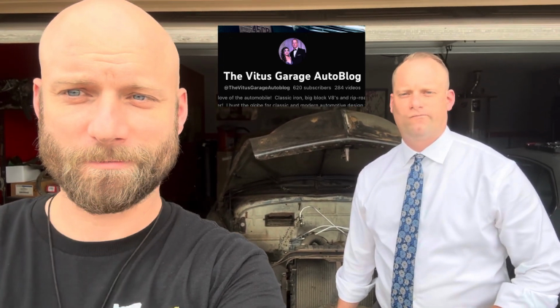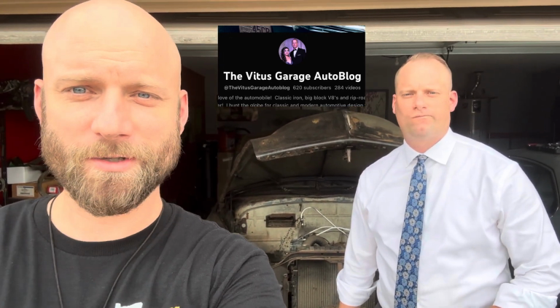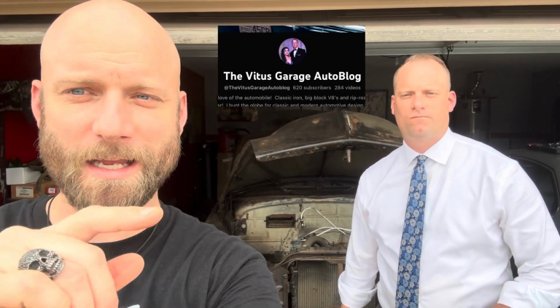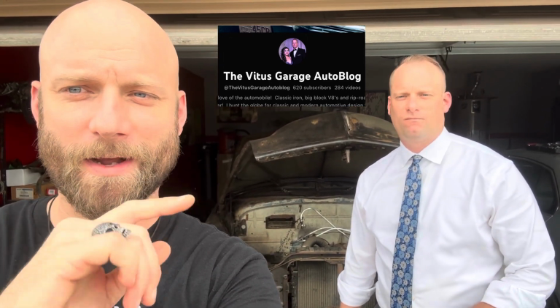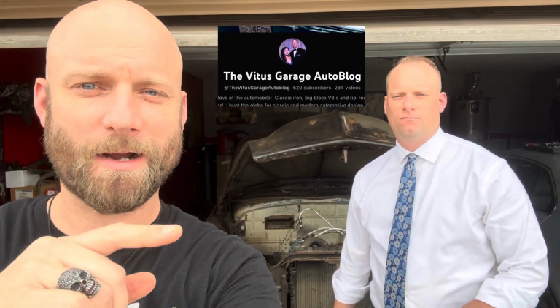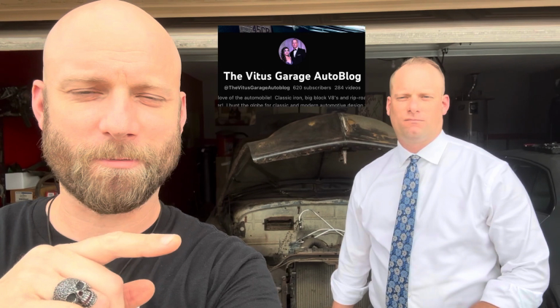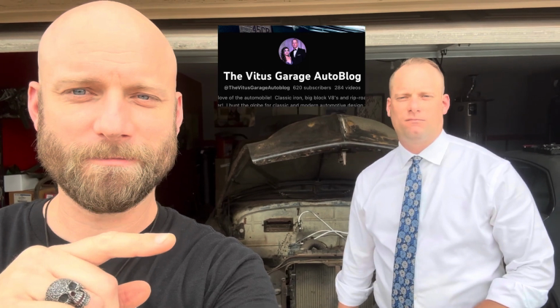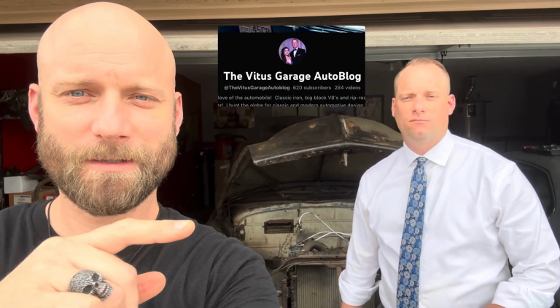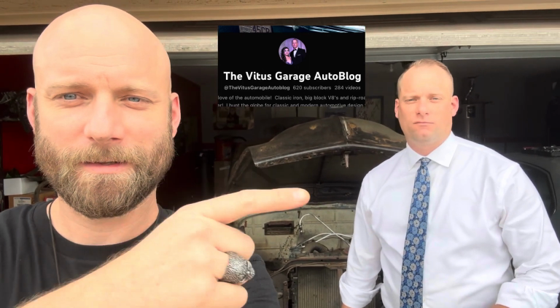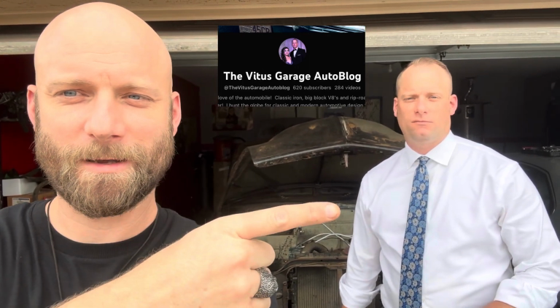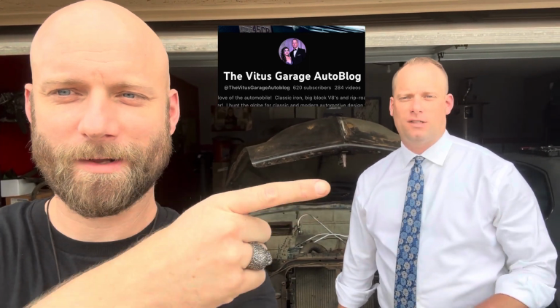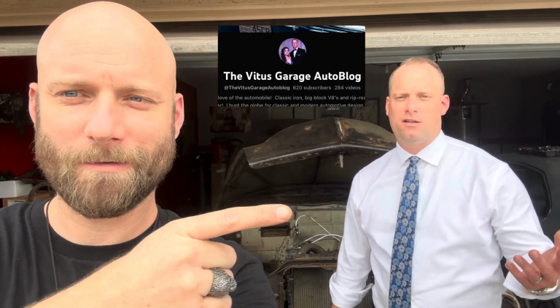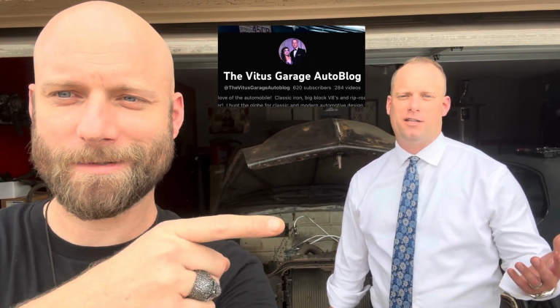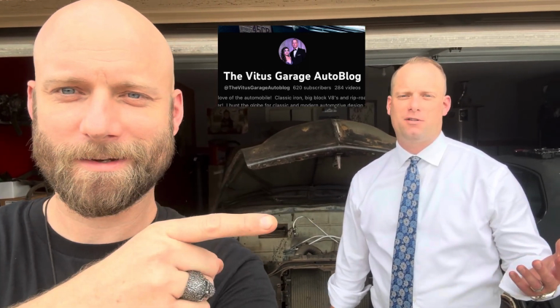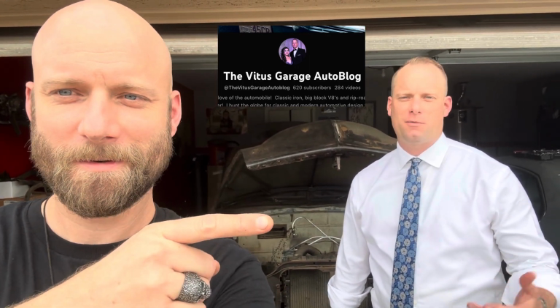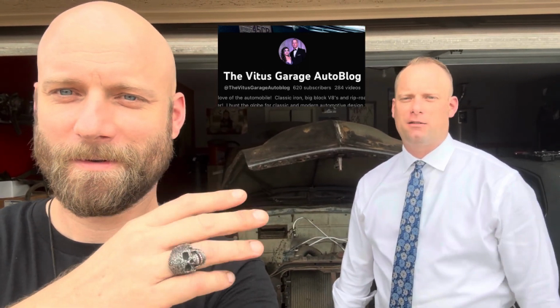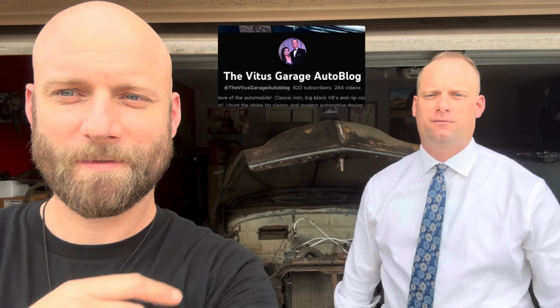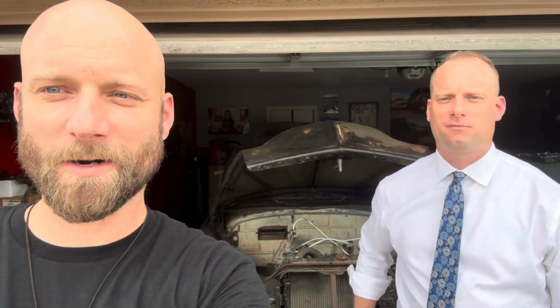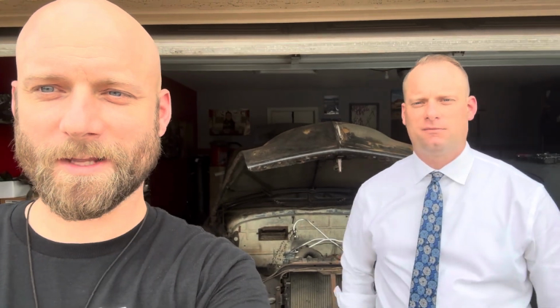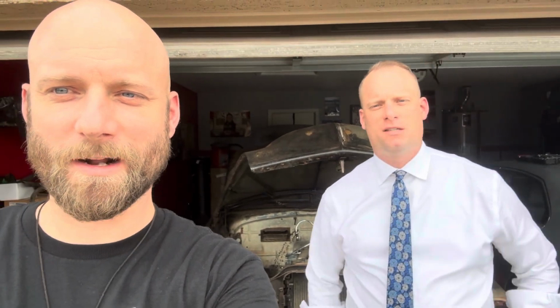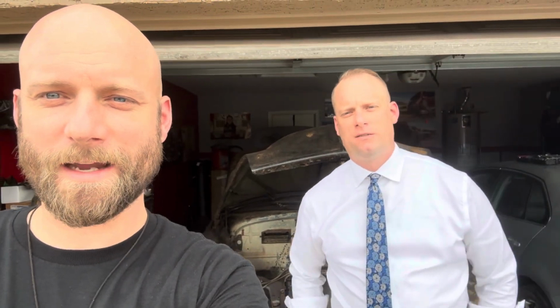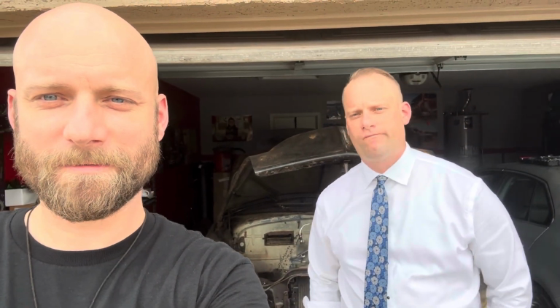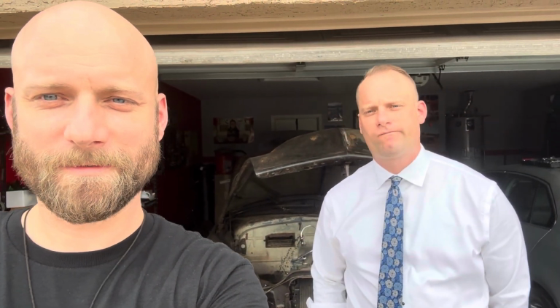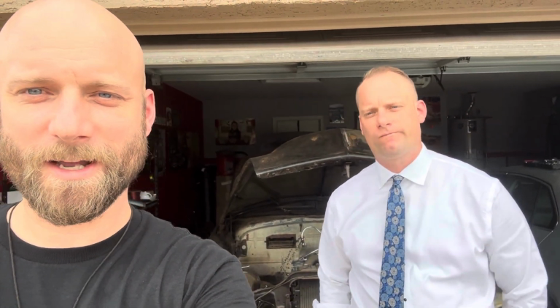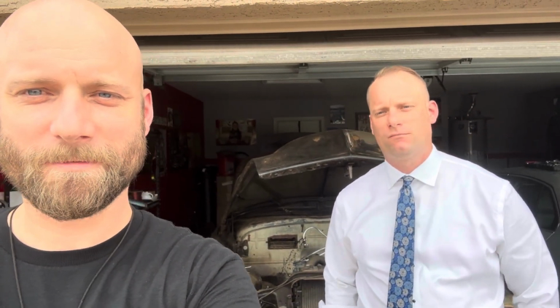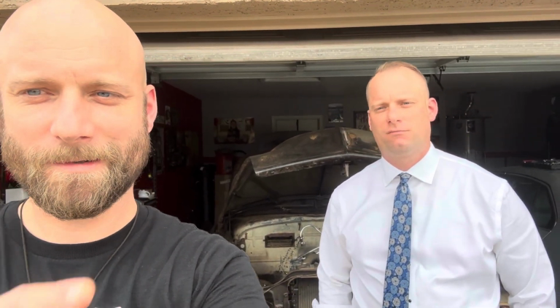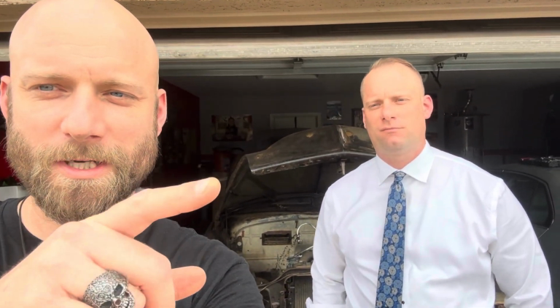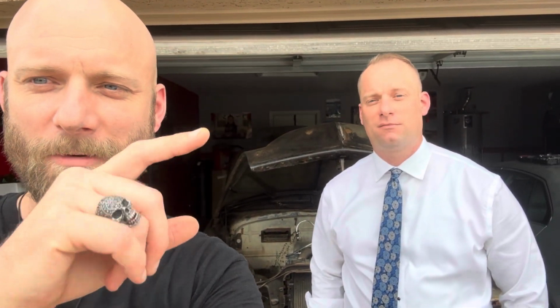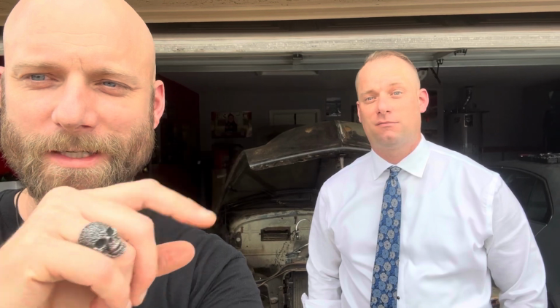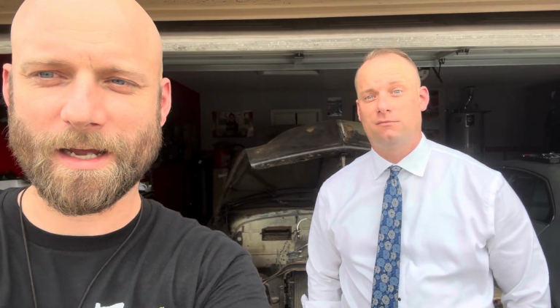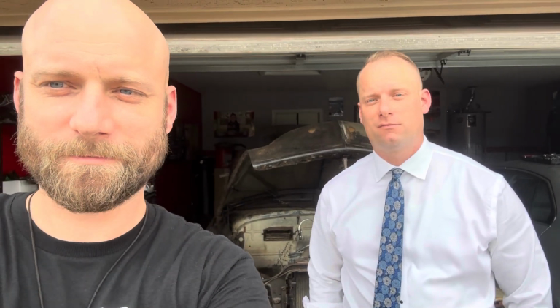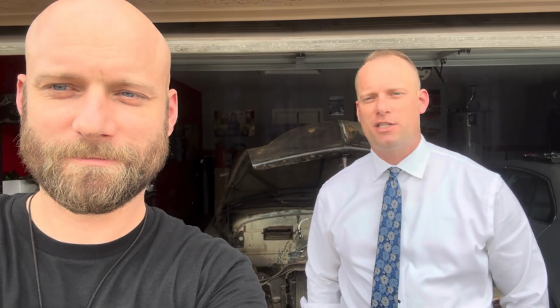Make sure to check out Vitus Garage Auto Blog — that's Nick right there. I'm your guy — Thunderbird, Thunderbird all day. Thanks for checking out Morticia, peace out!